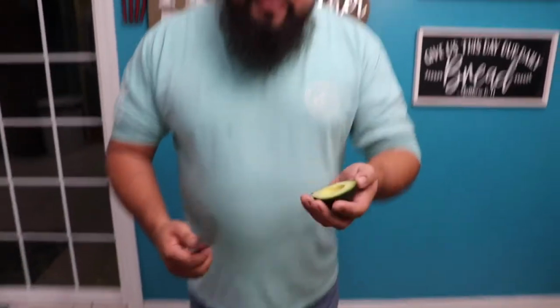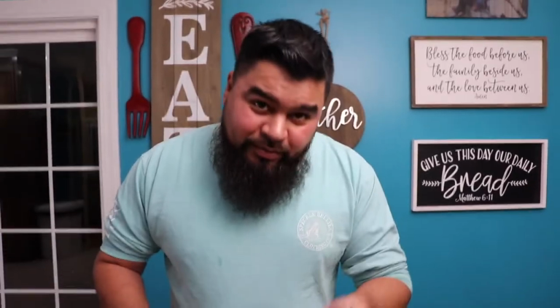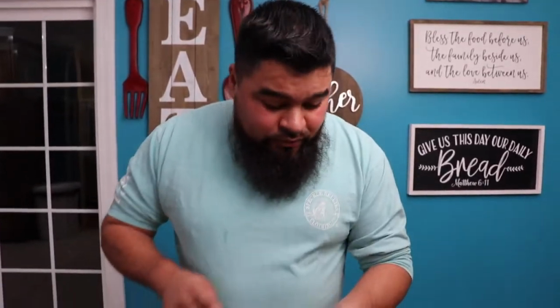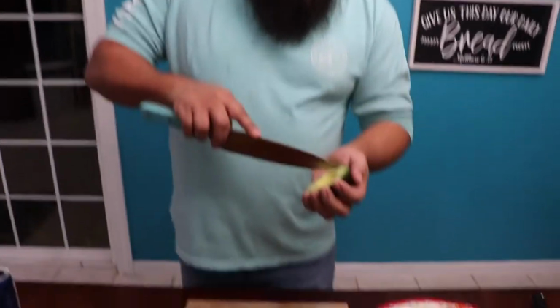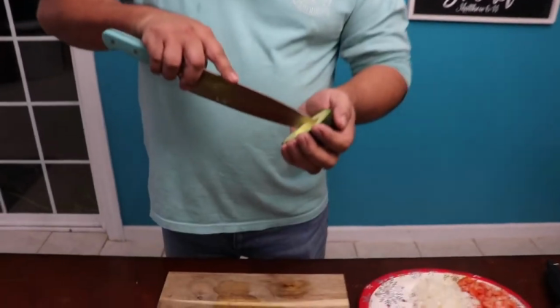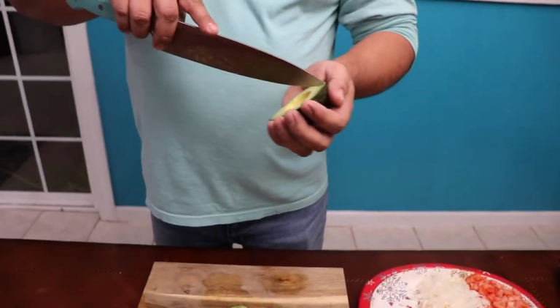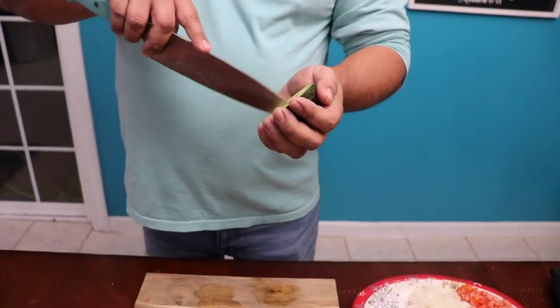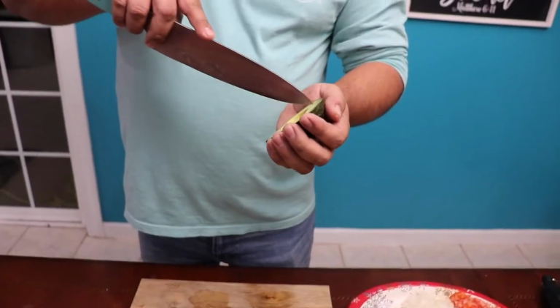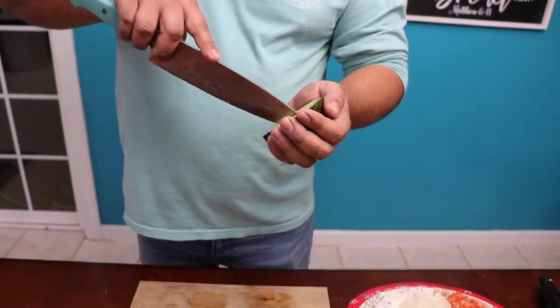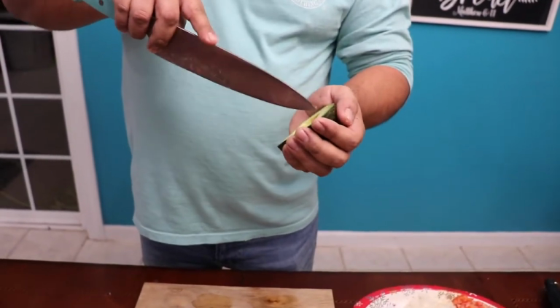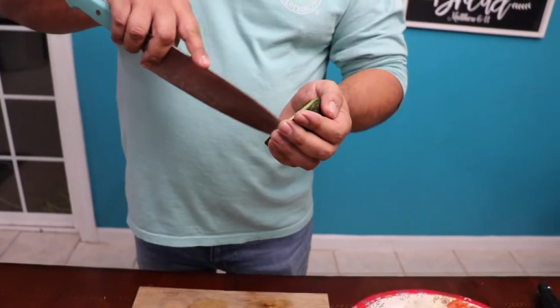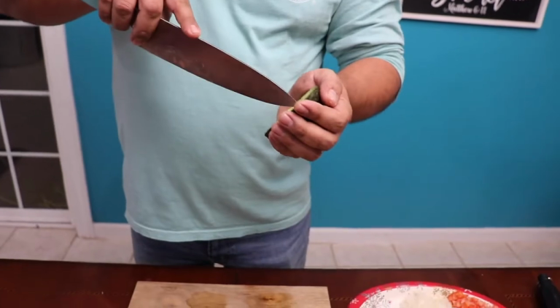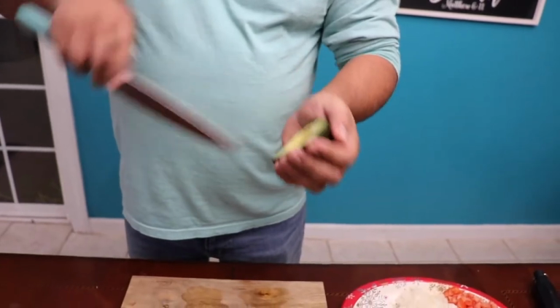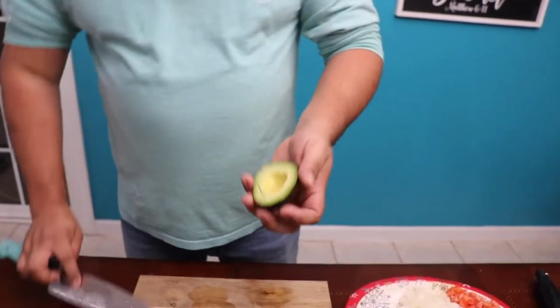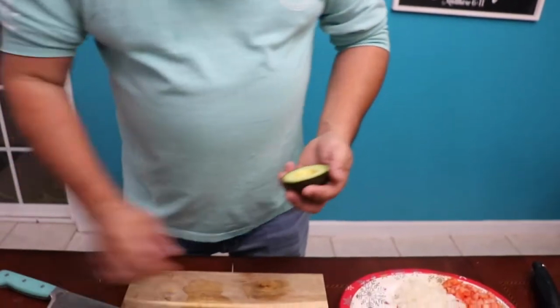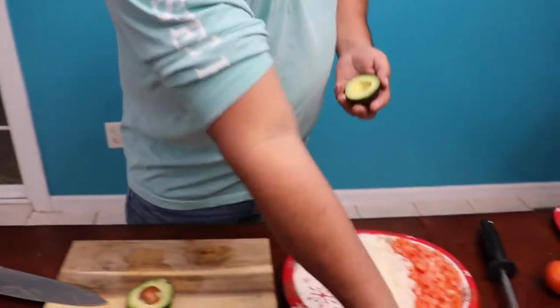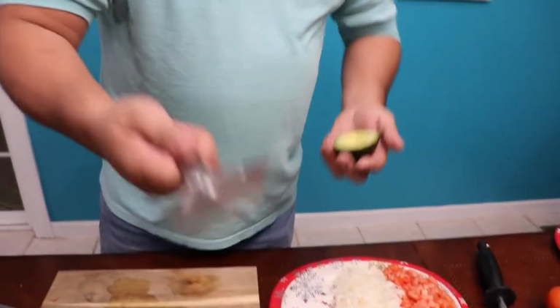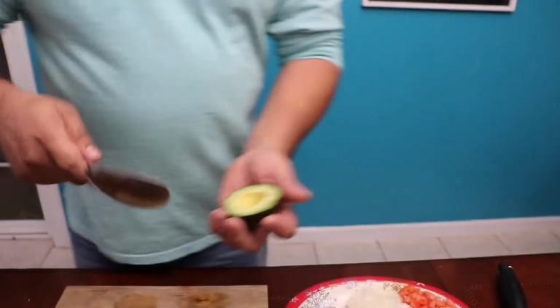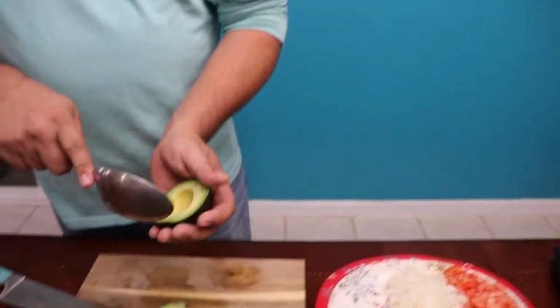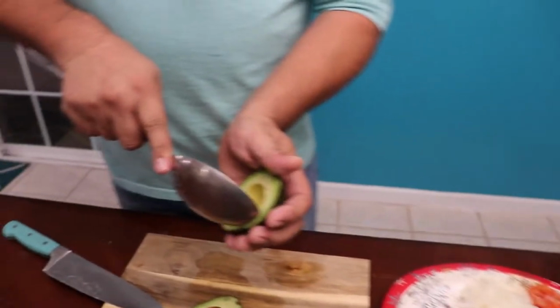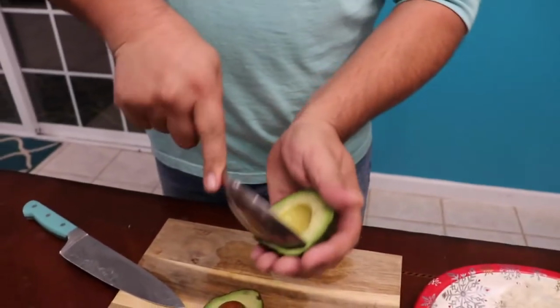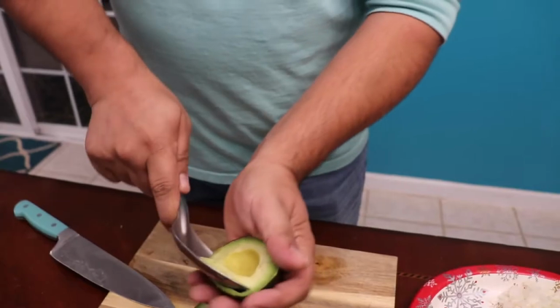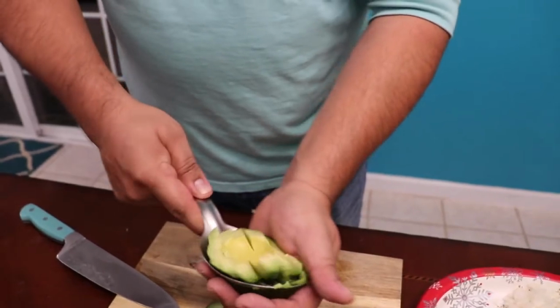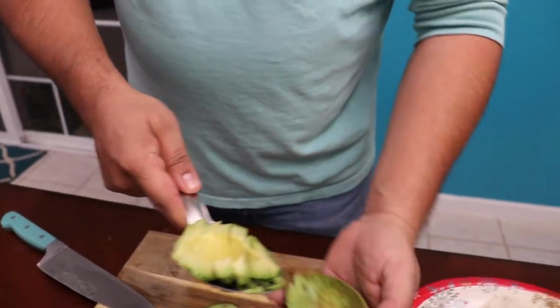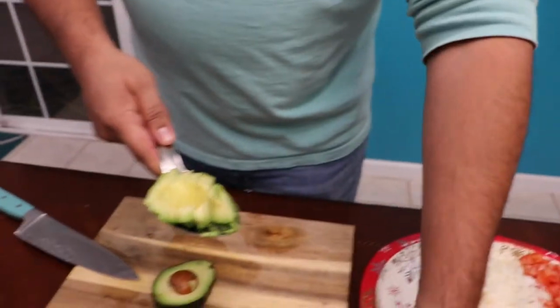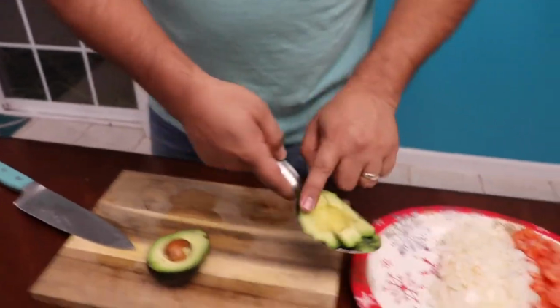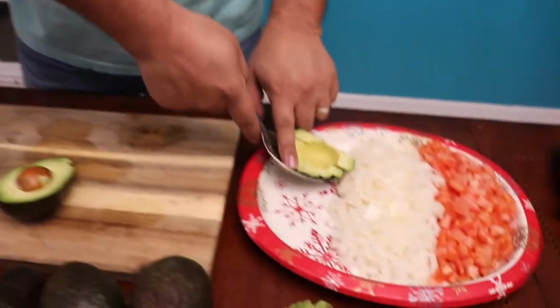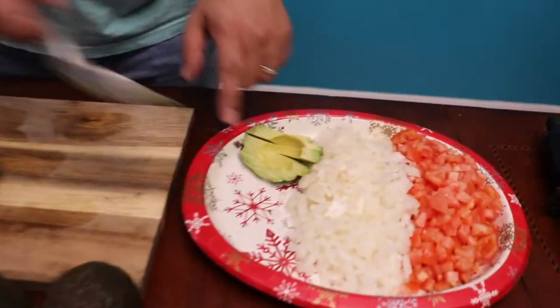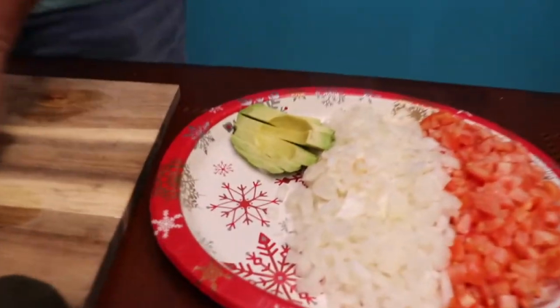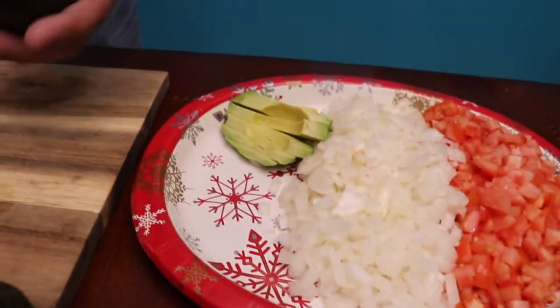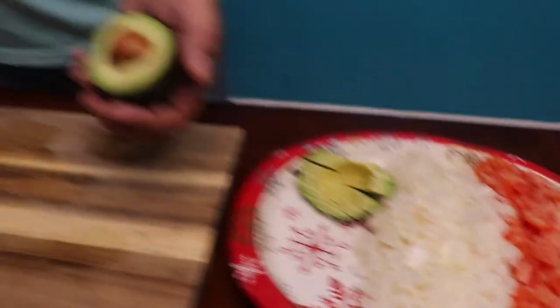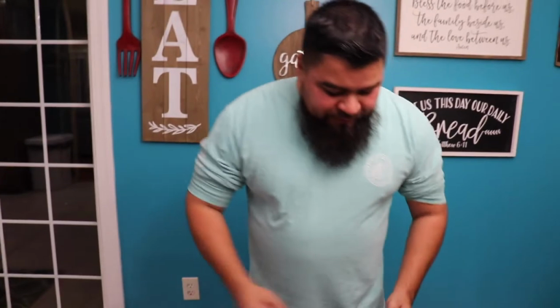Let's finish the video chopping avocados. You just want to make a little slice in here — this is the easiest way. Just grab your big spoon. There you go. We're going to do the same to all of them.